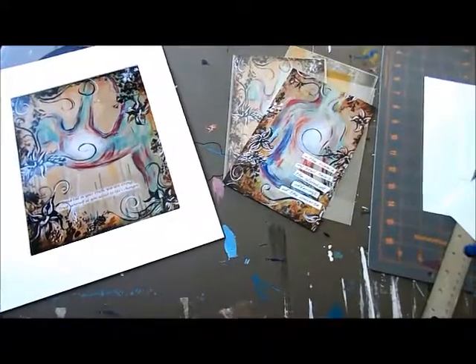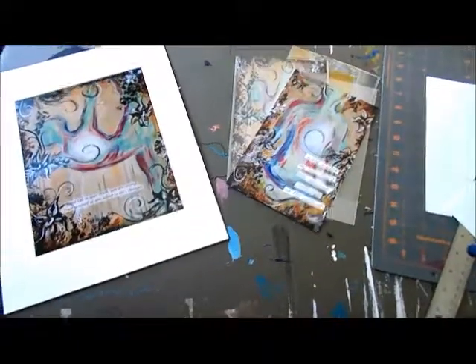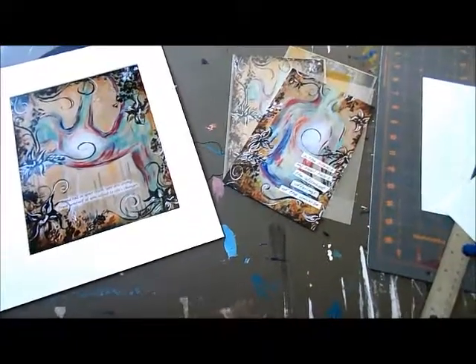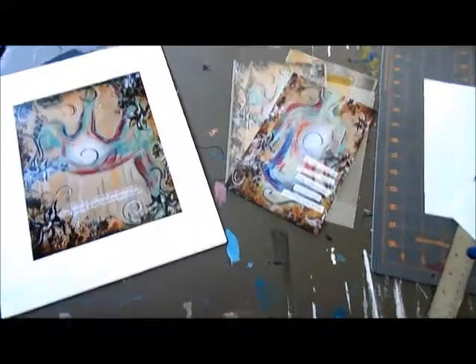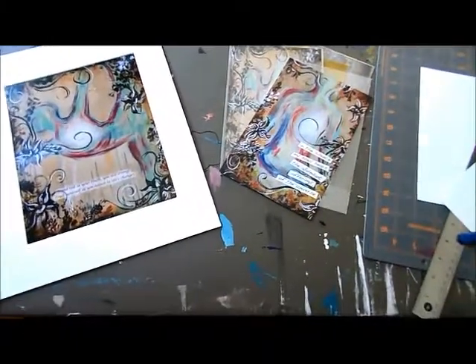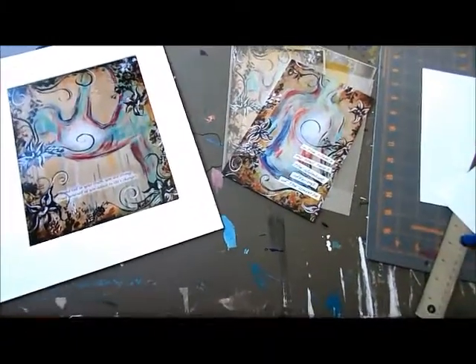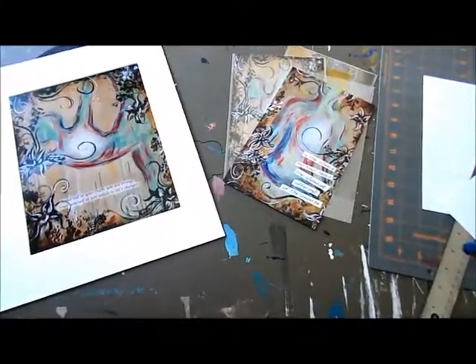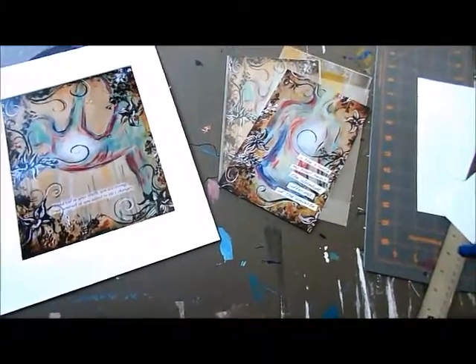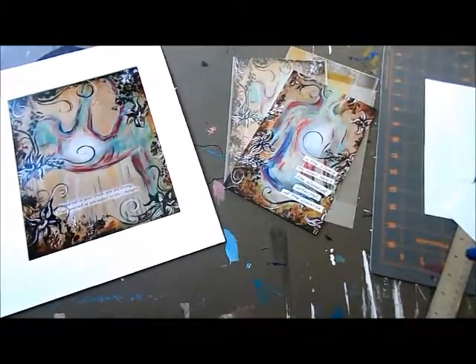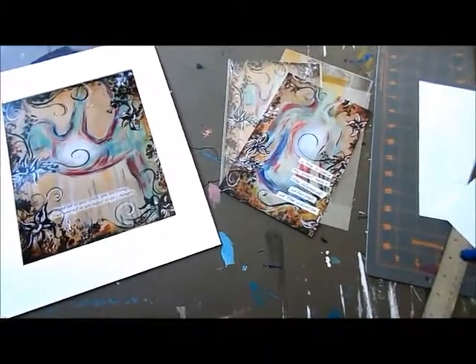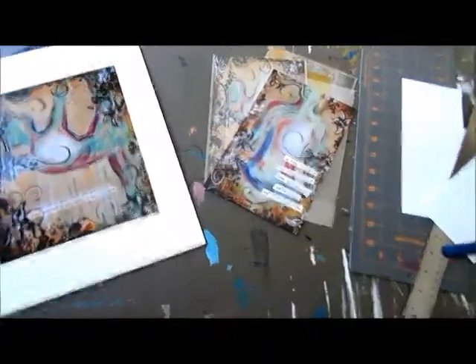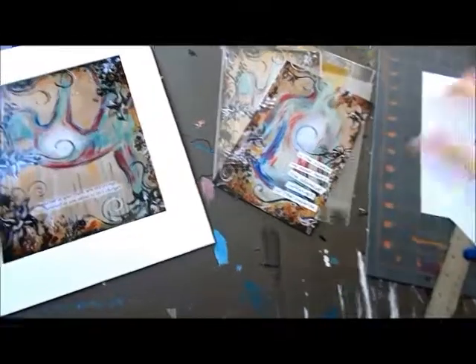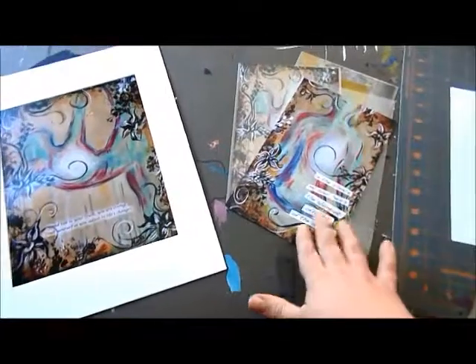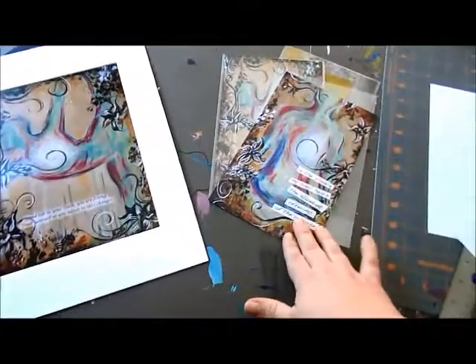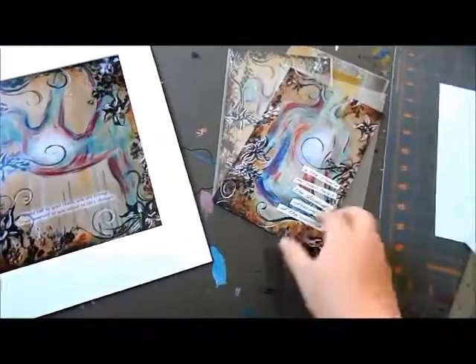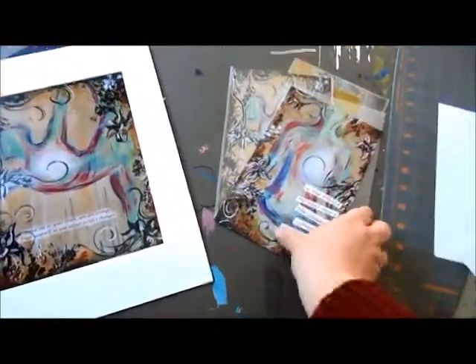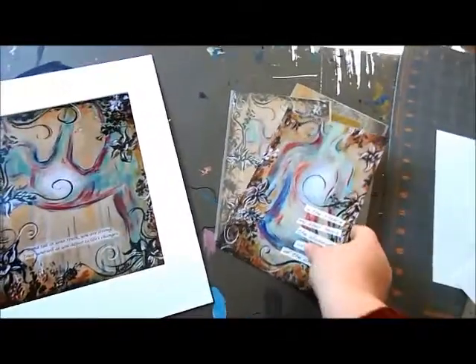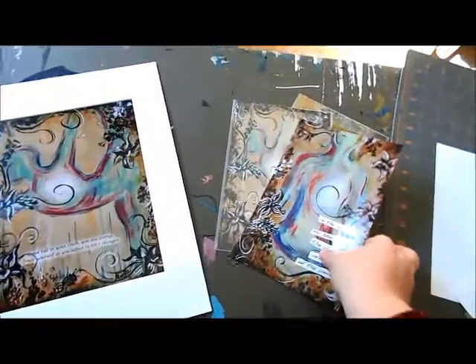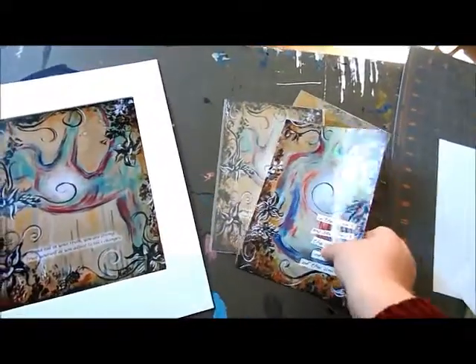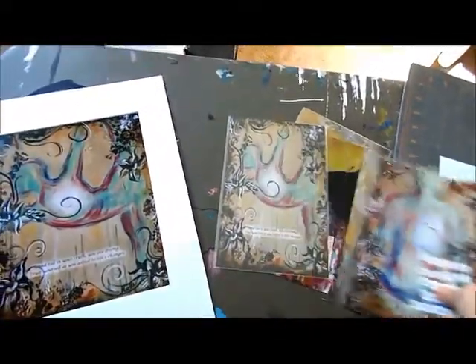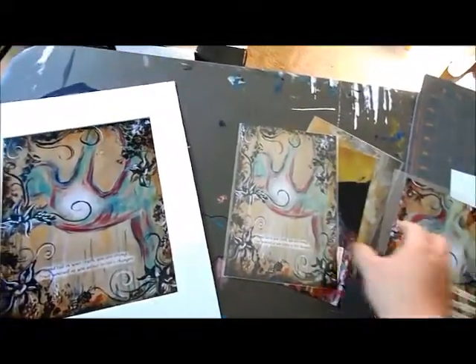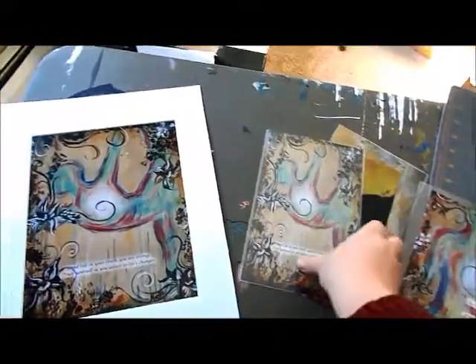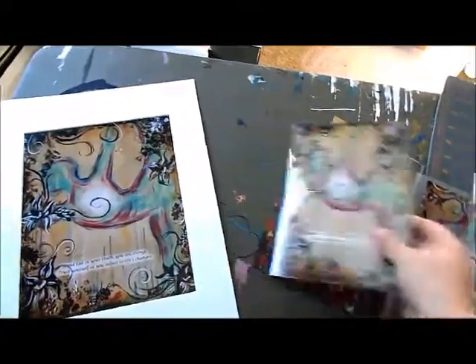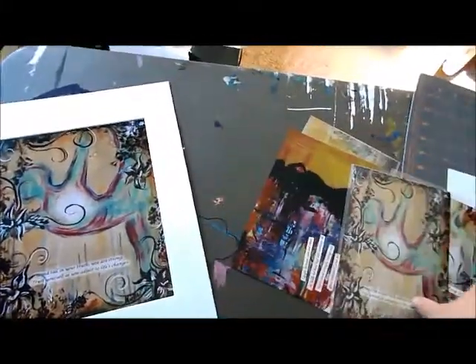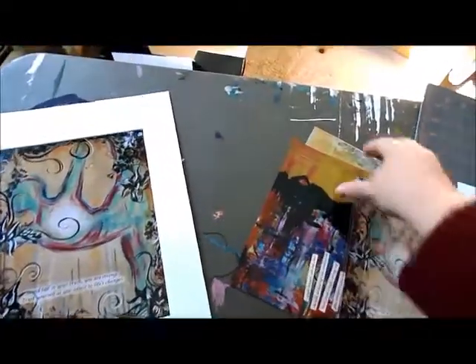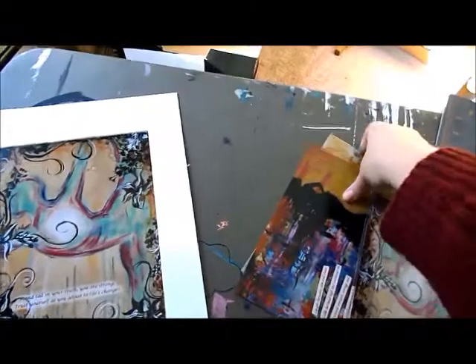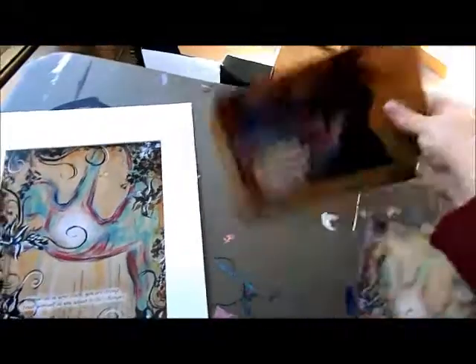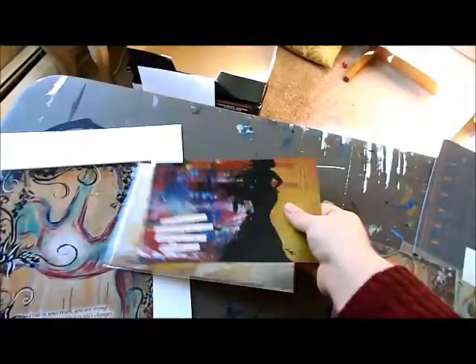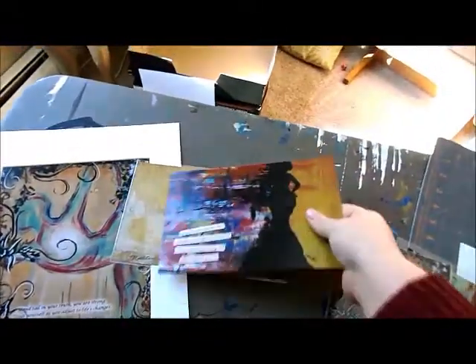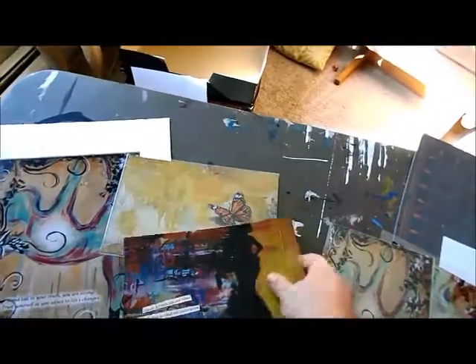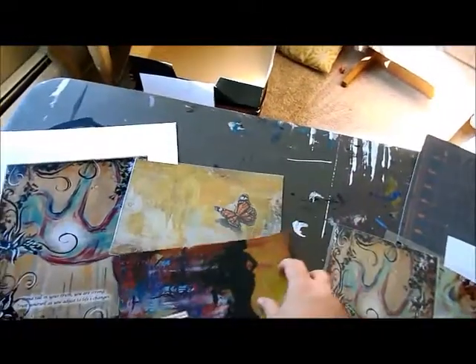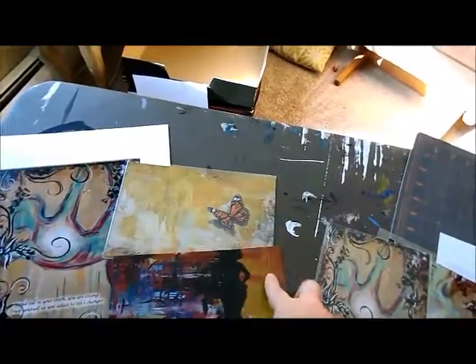So many of the postcard prints come in a five and a half by eight and a half size. These are some that you see here — a few examples.